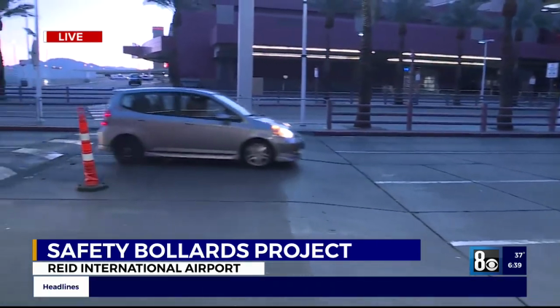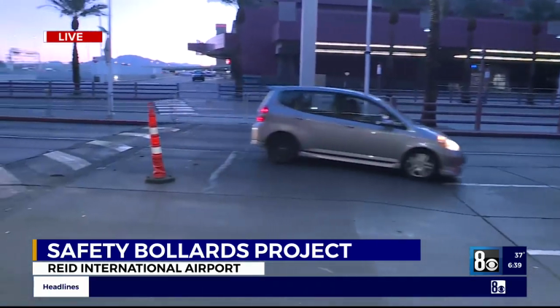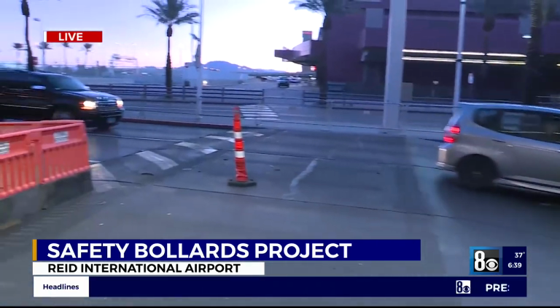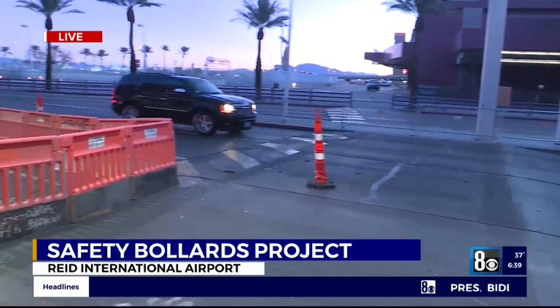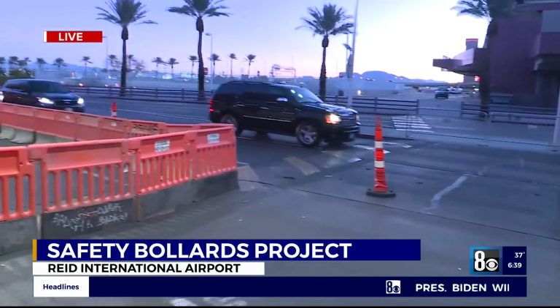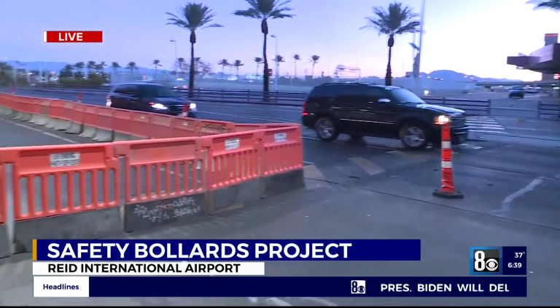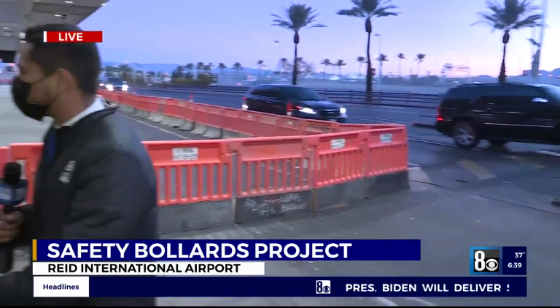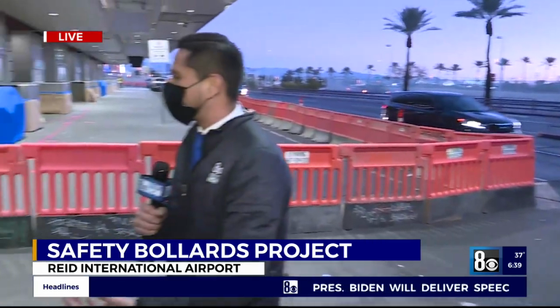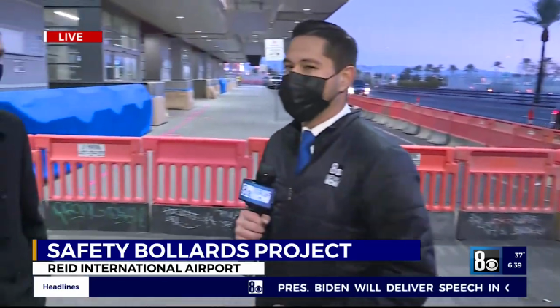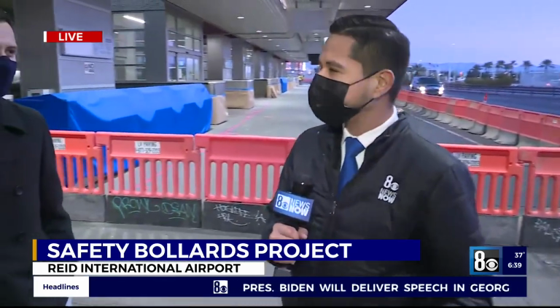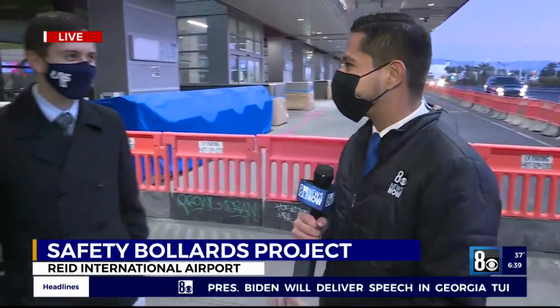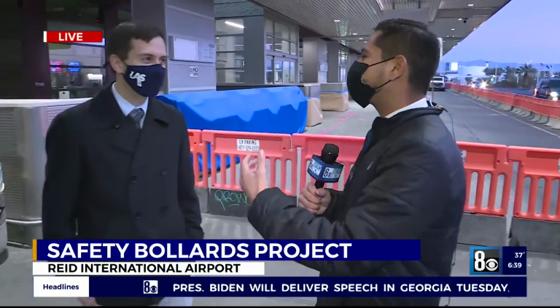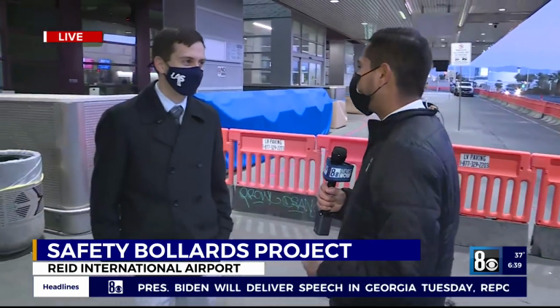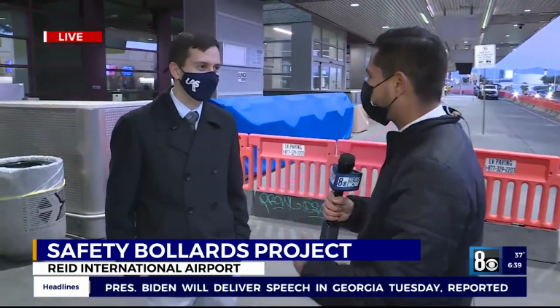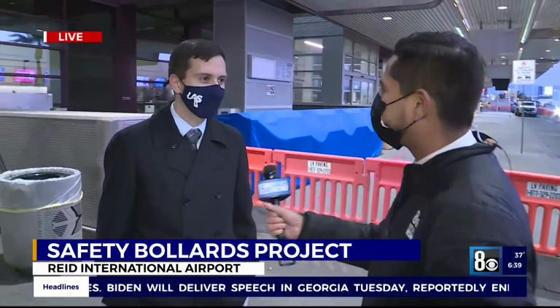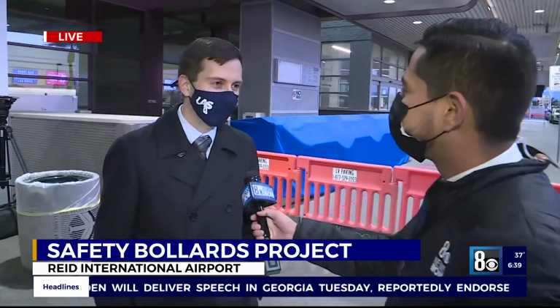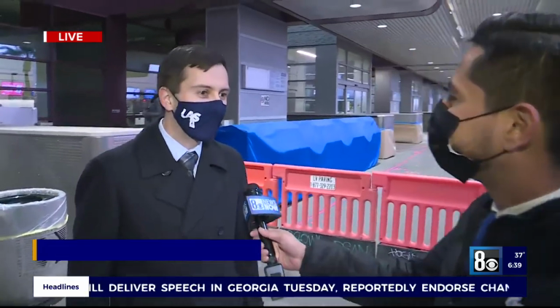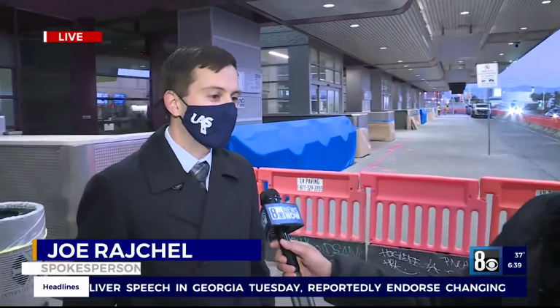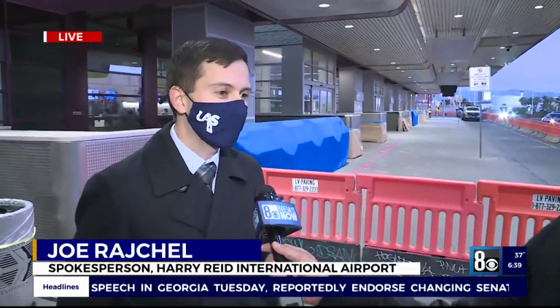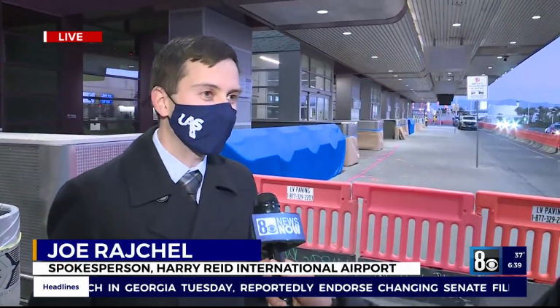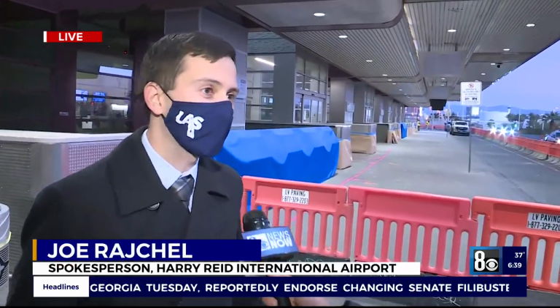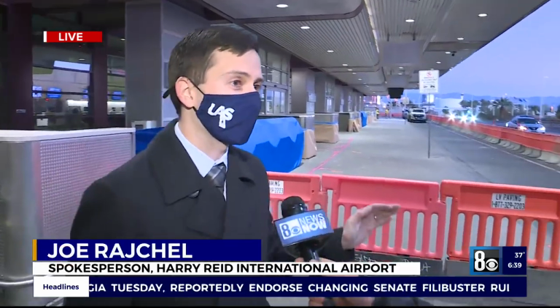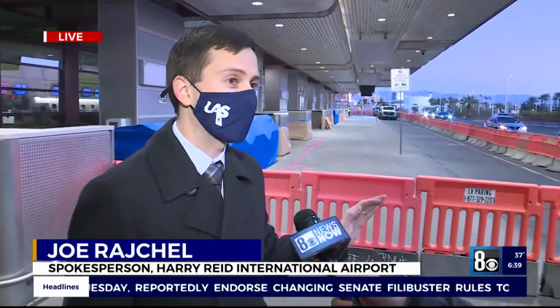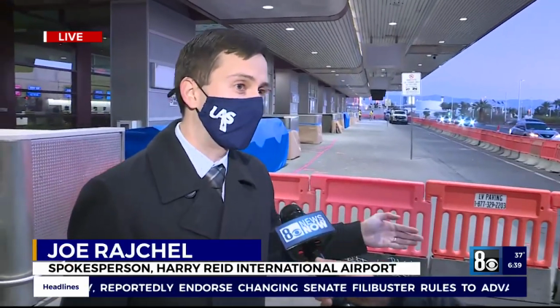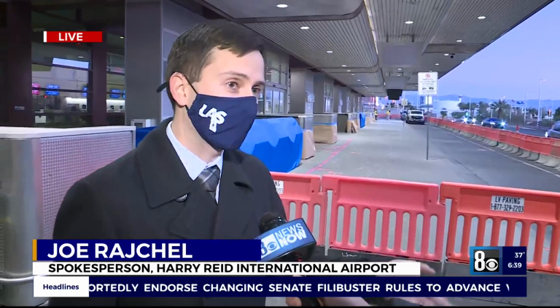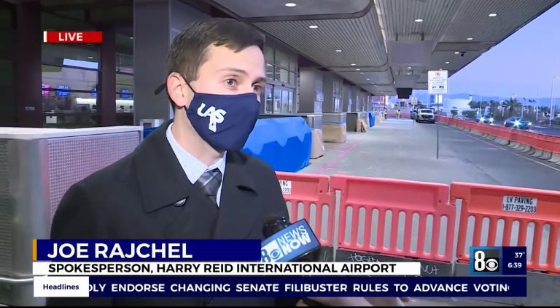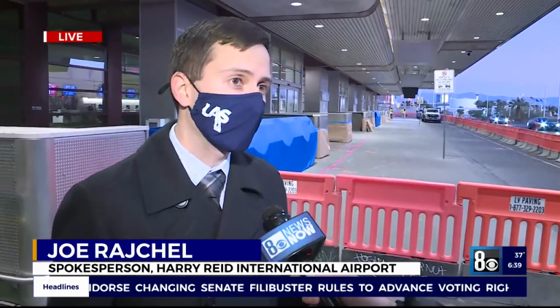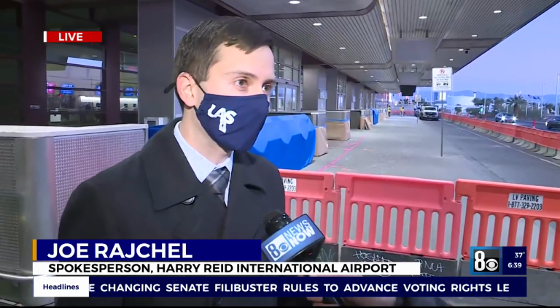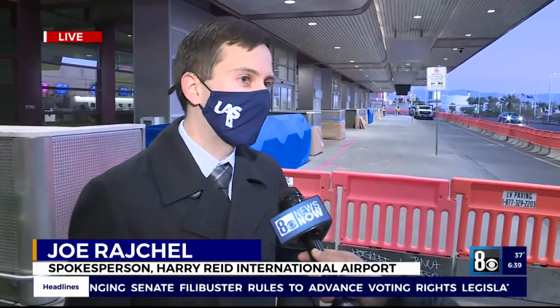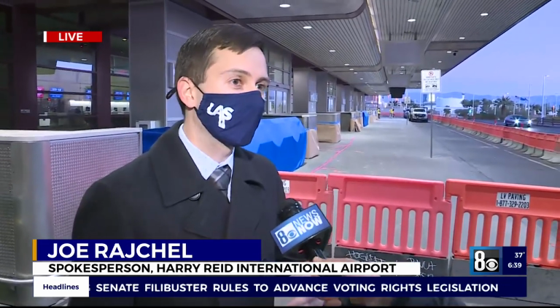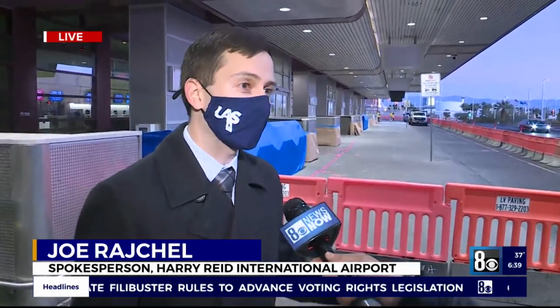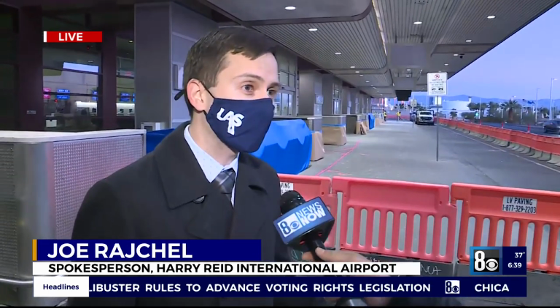Joining us live, we have Joe Rachel, spokesperson here at Harry Reid International Airport, to talk to us about the changes and why this is so exciting. This project is an opportunity for us to install safety bollards here along the Terminal 1 departures curb. That's good safety for pedestrians.